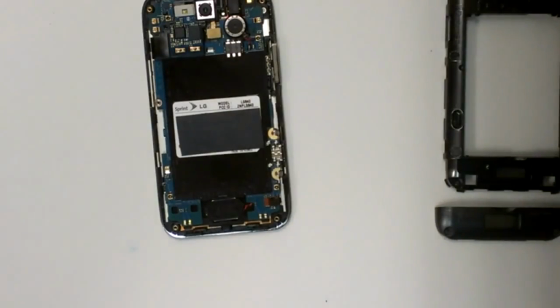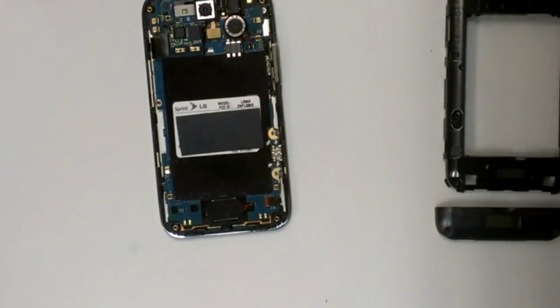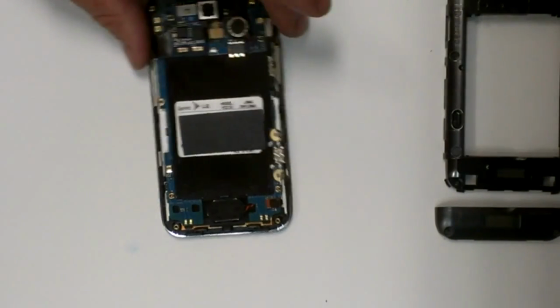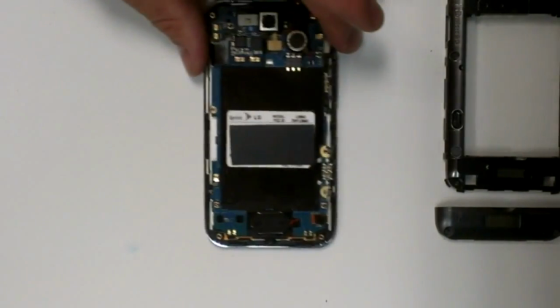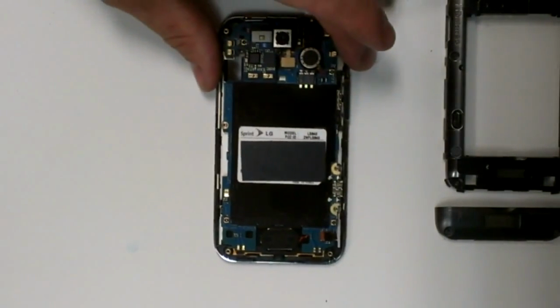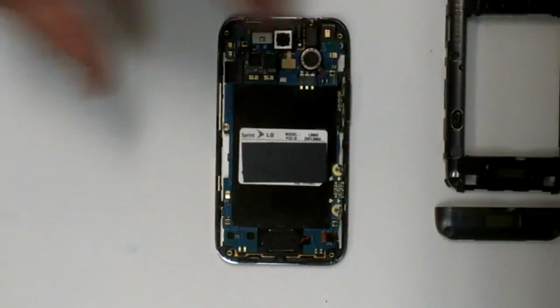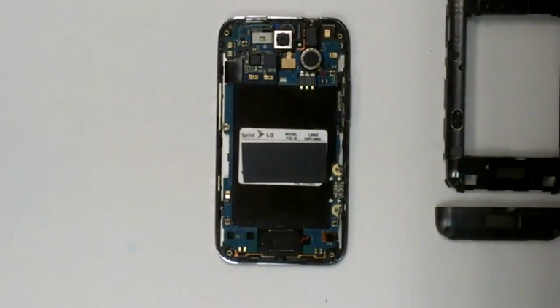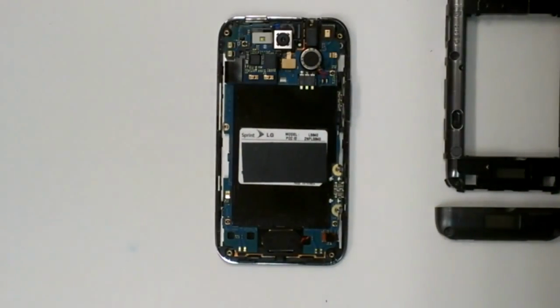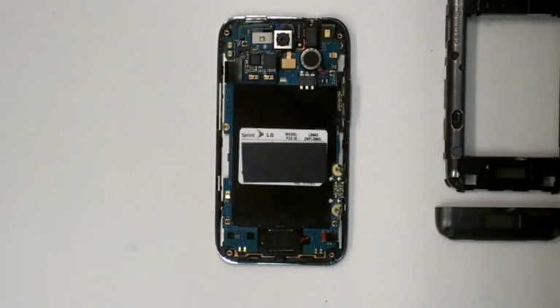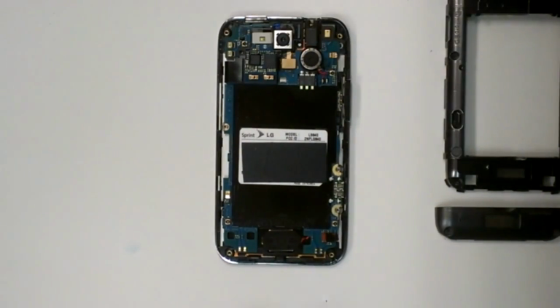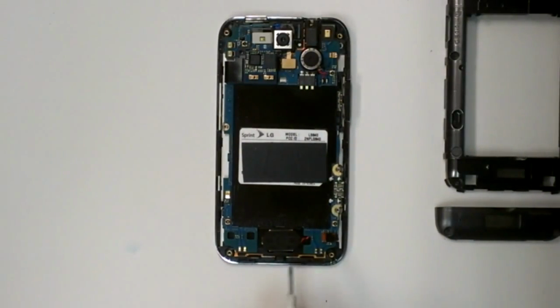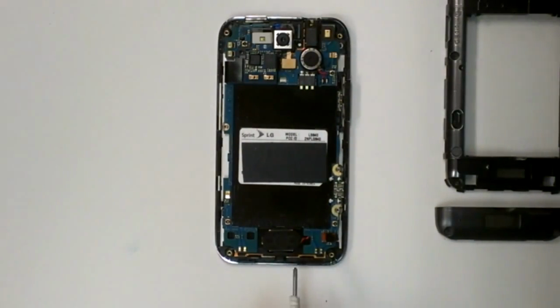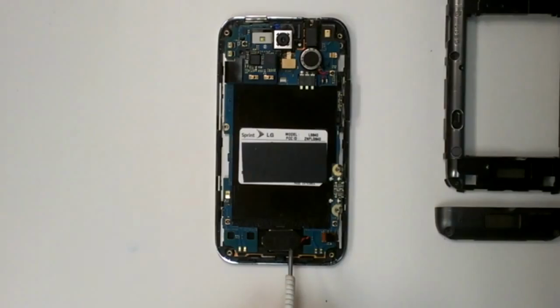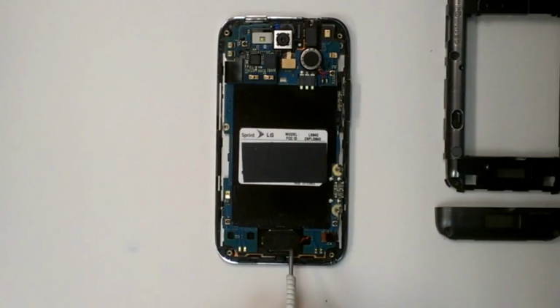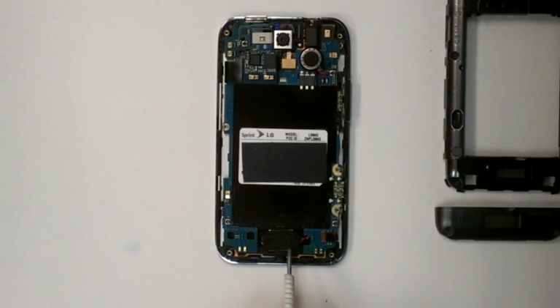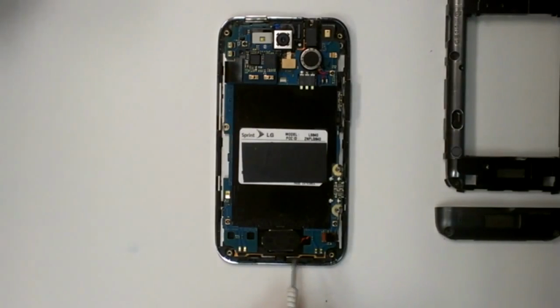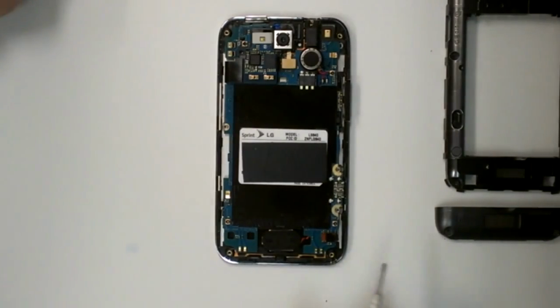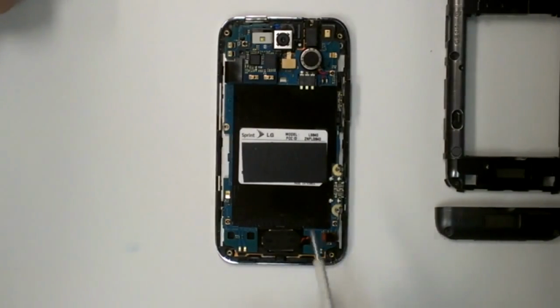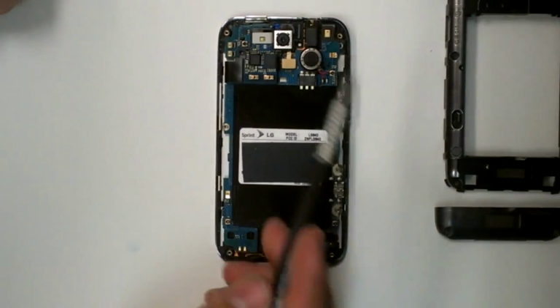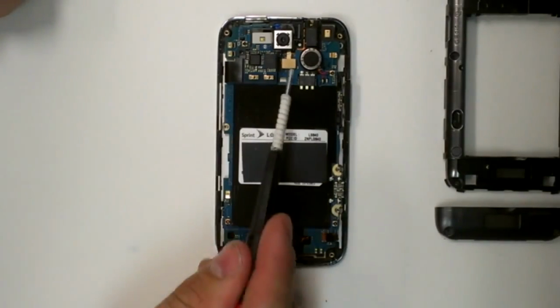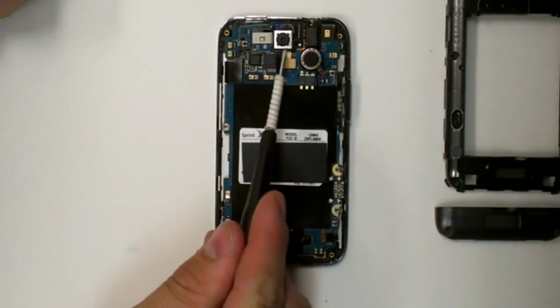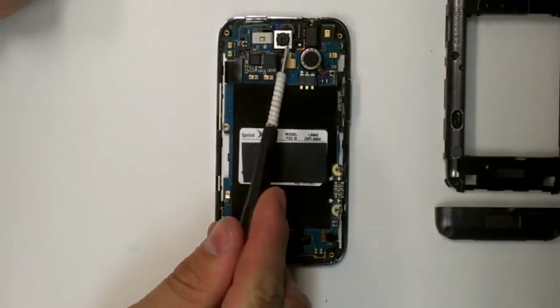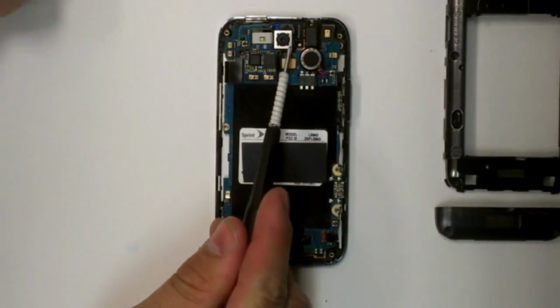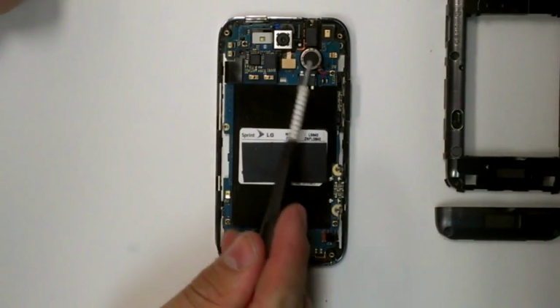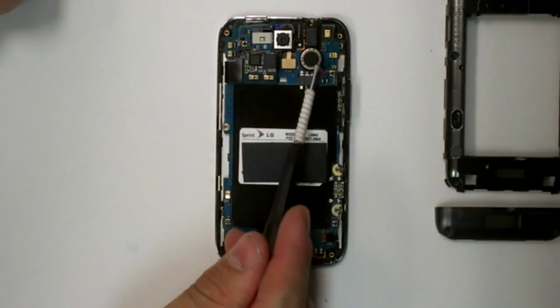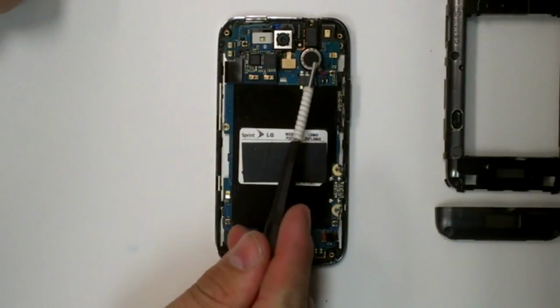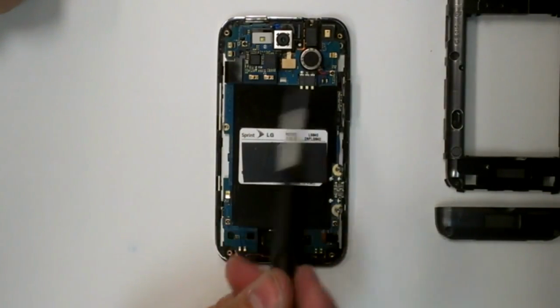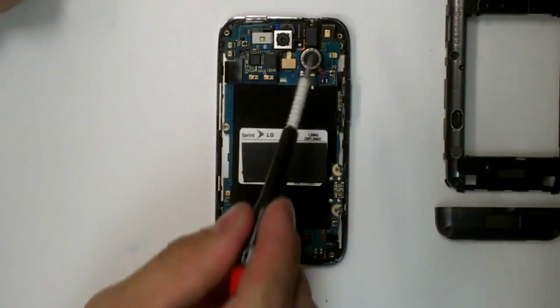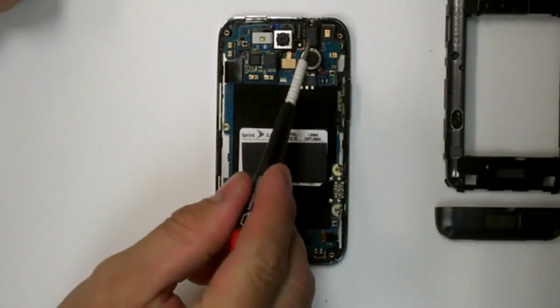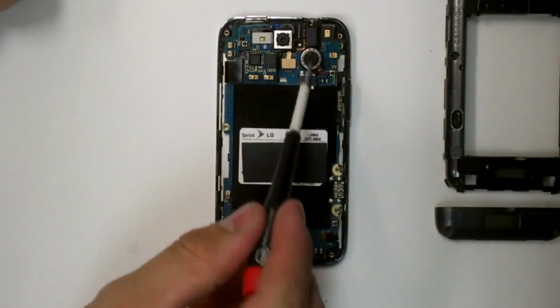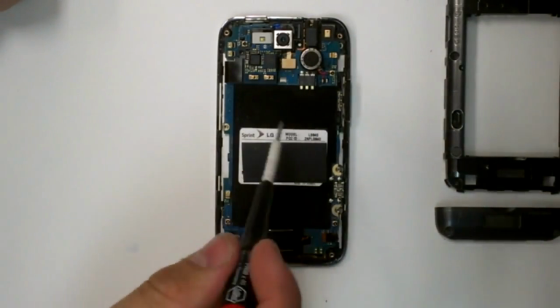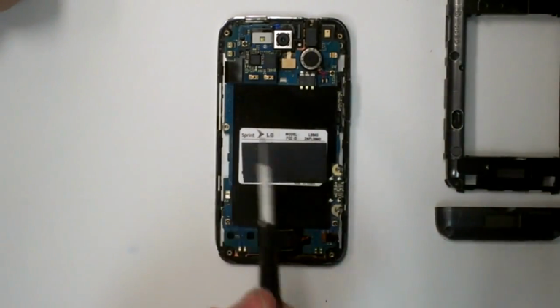I'm going to remove the back from the bottom. Speaker, camera, vibrate, headset jack.